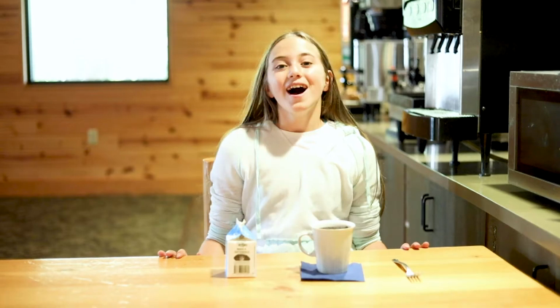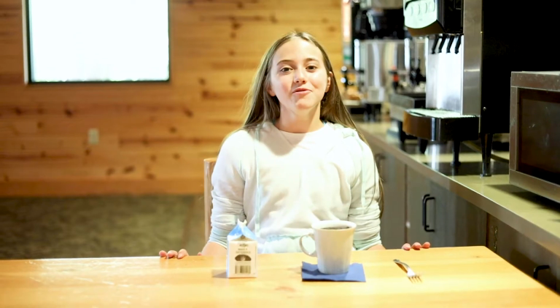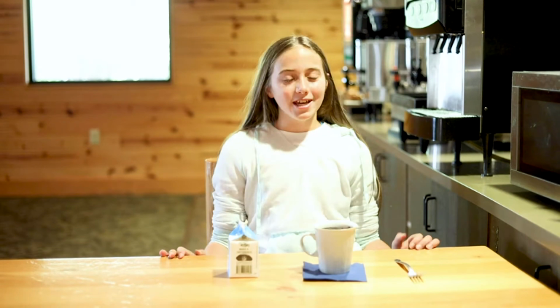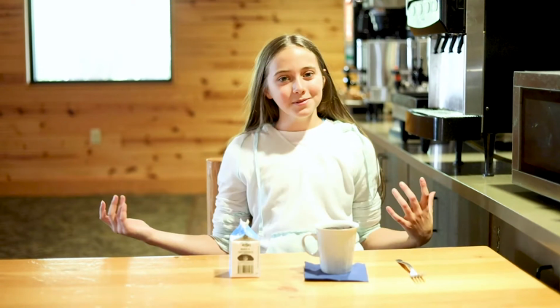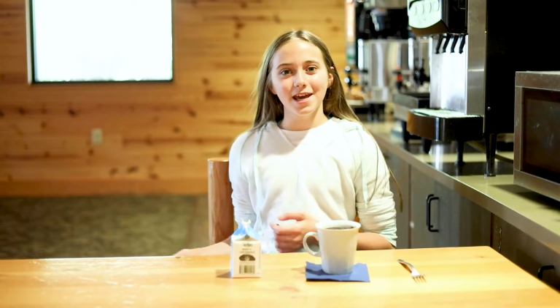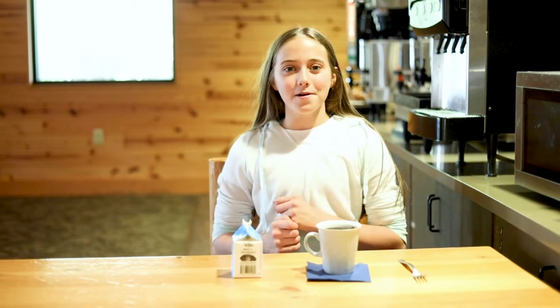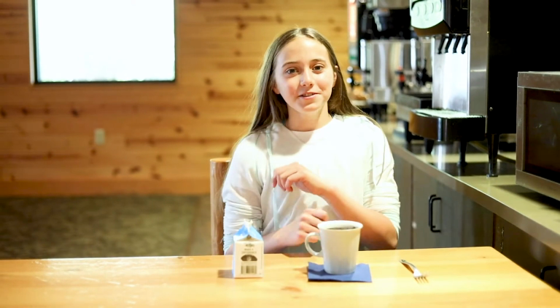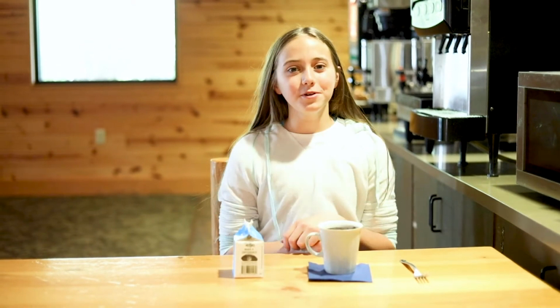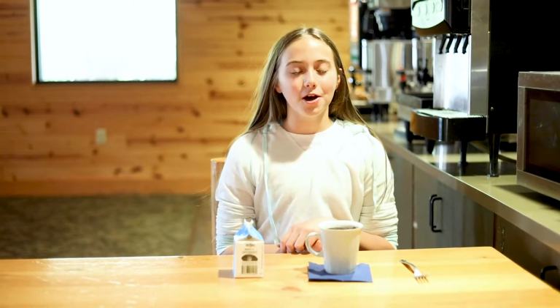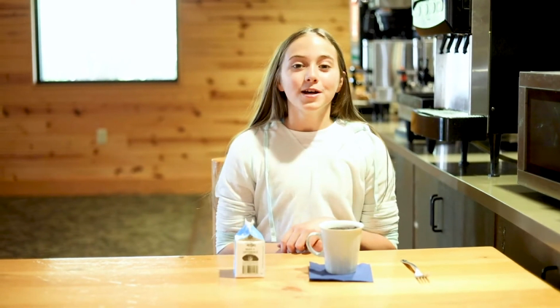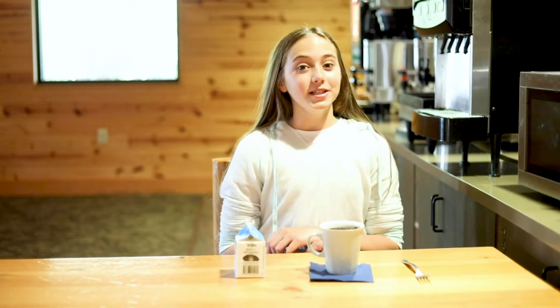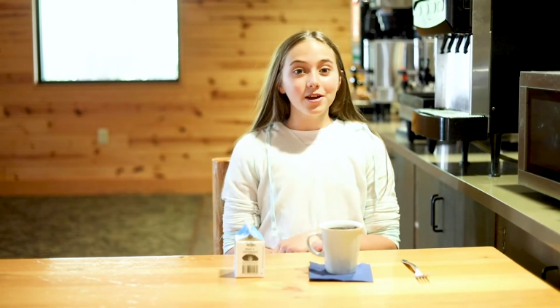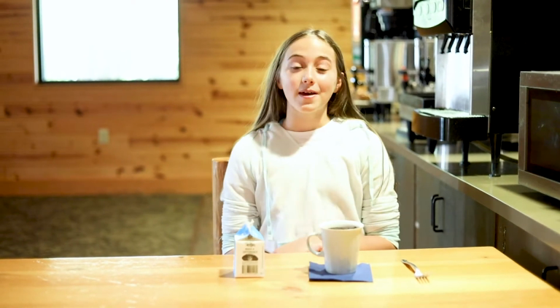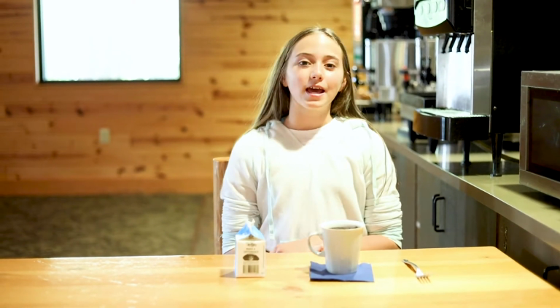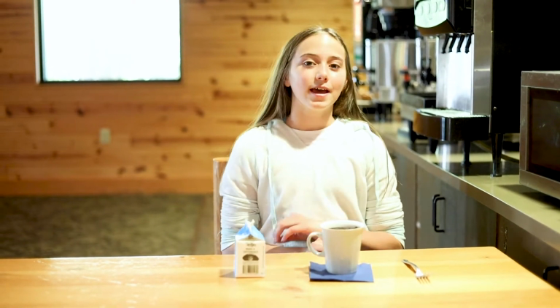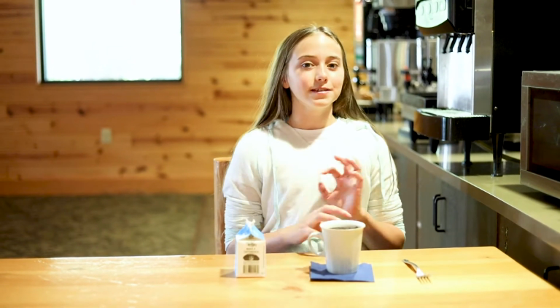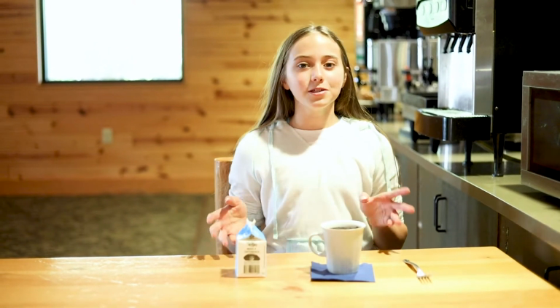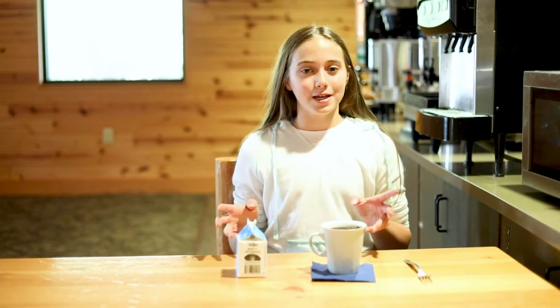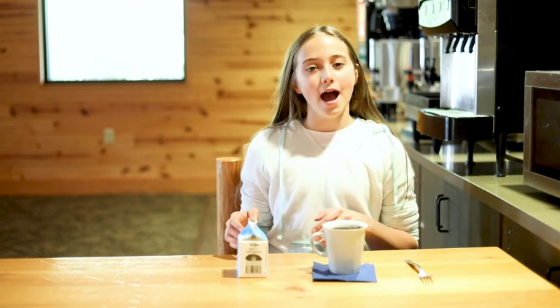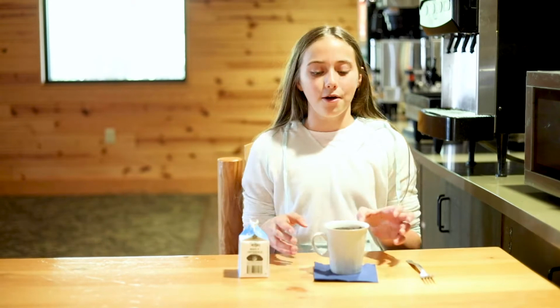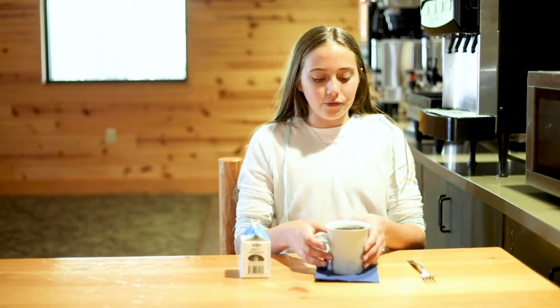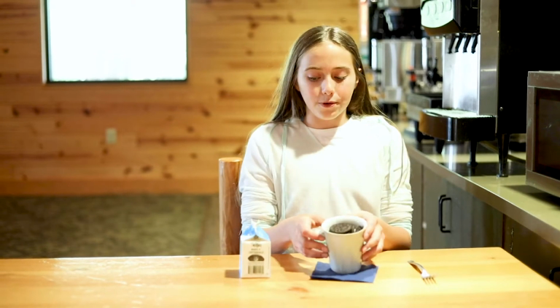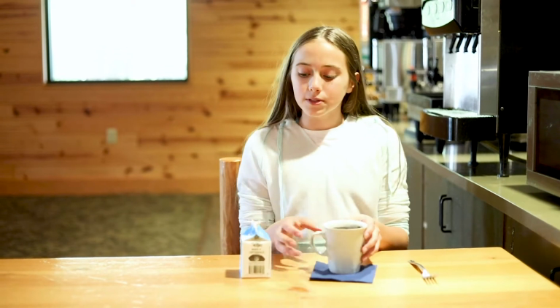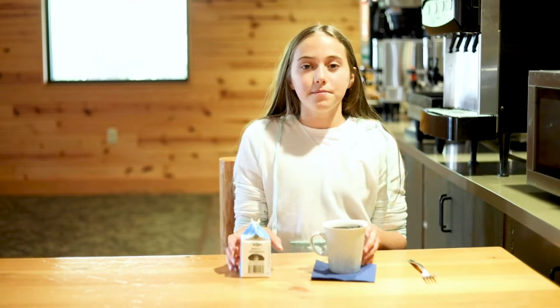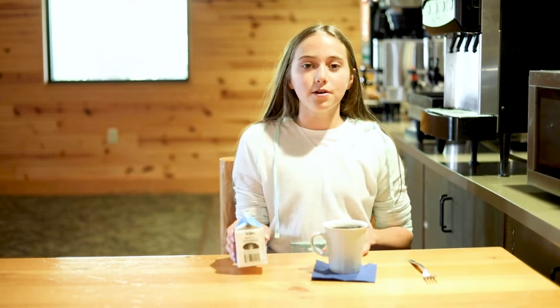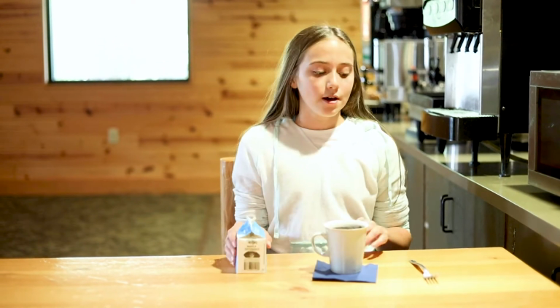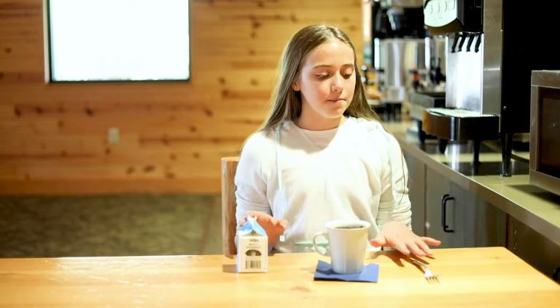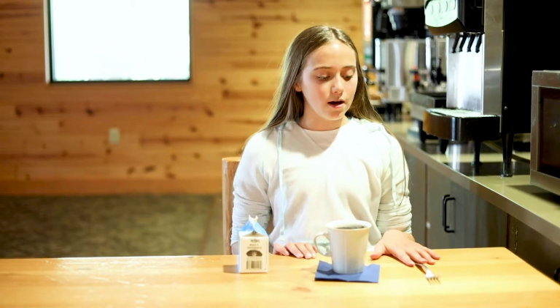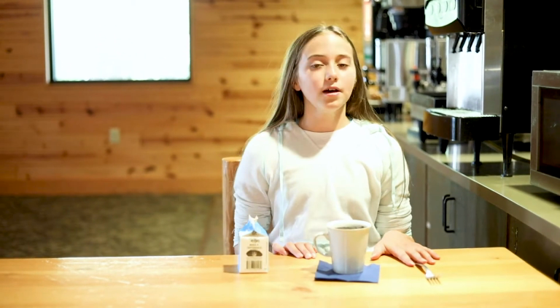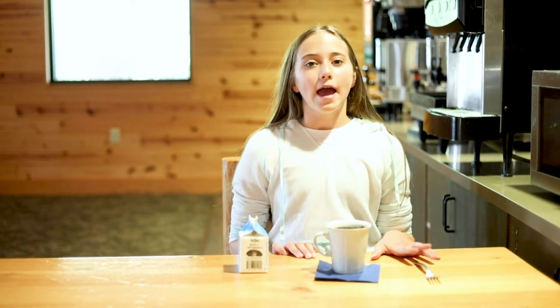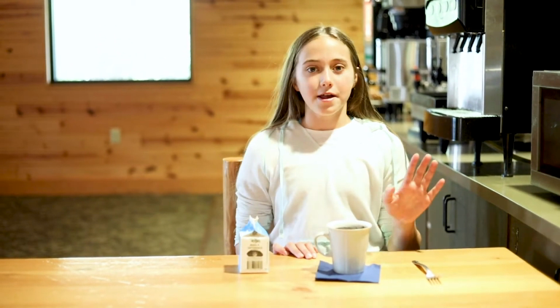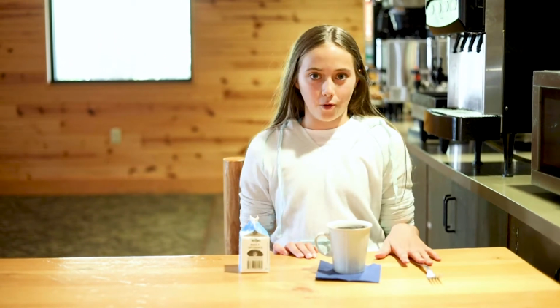Hi everybody, I'm Sydney and welcome back to The Widget Show. So today we're going to be making a sweet treat out of Oreos, milk, a mug, and a fork.